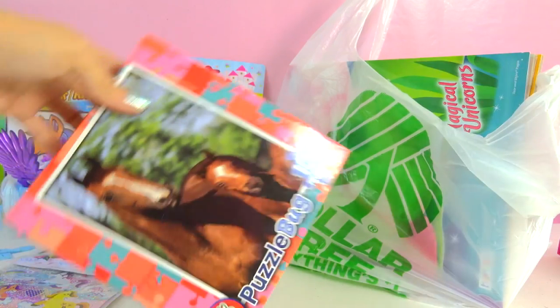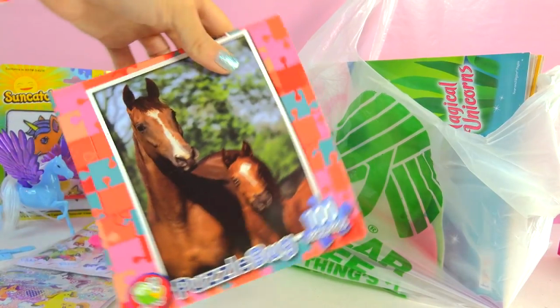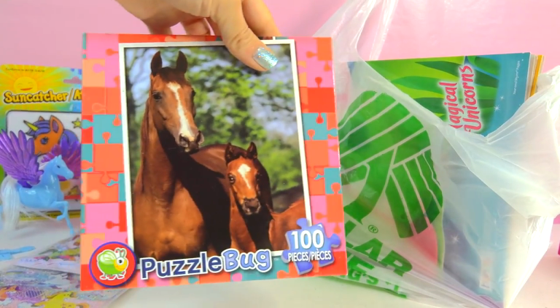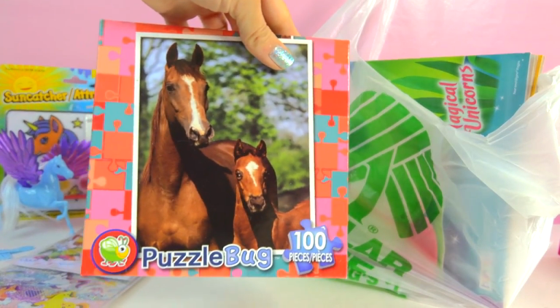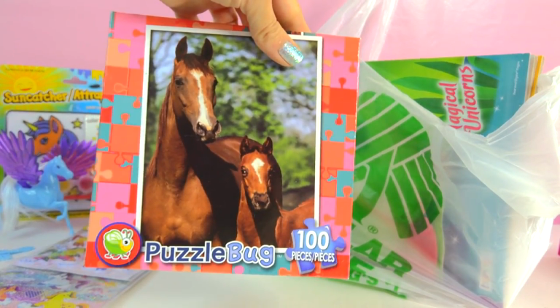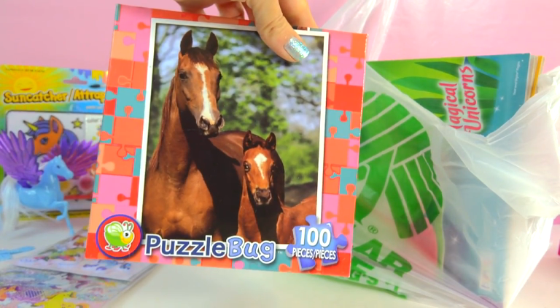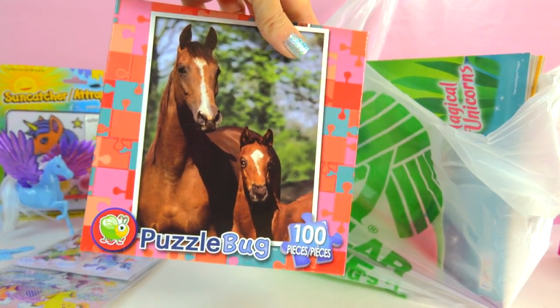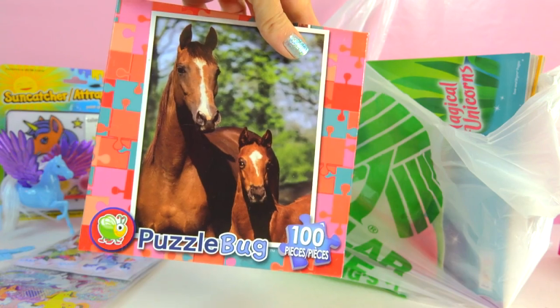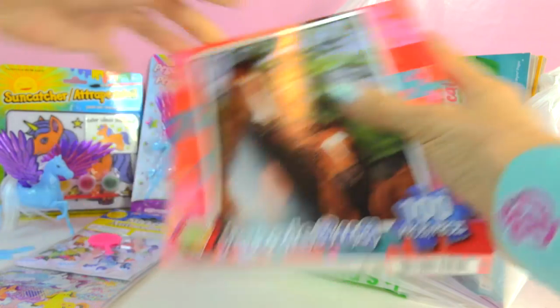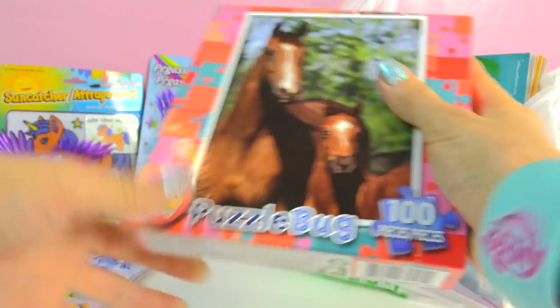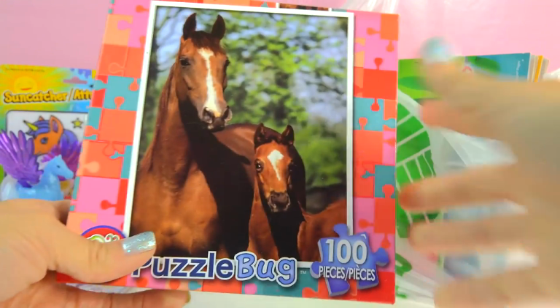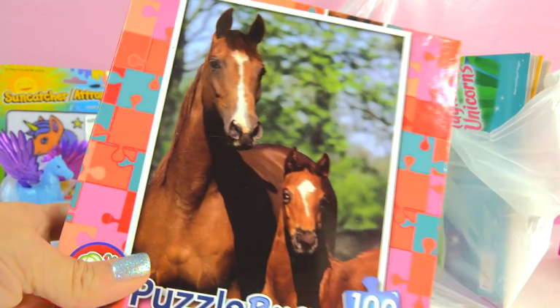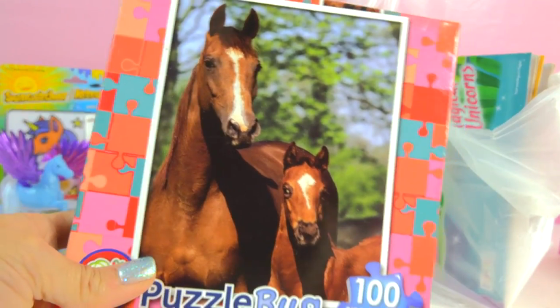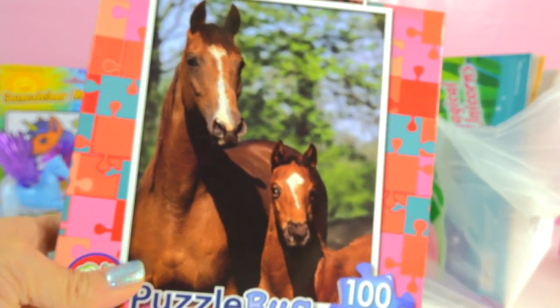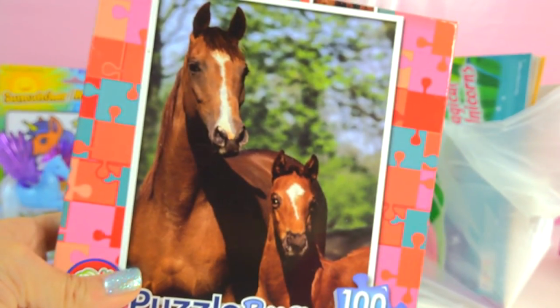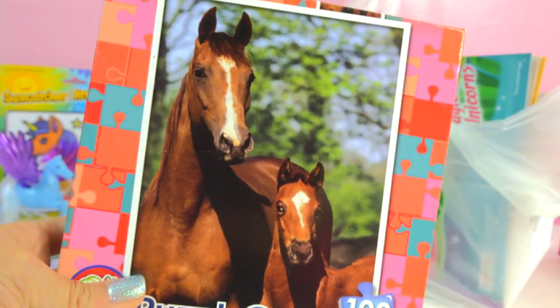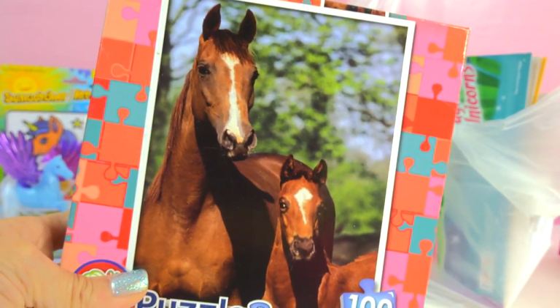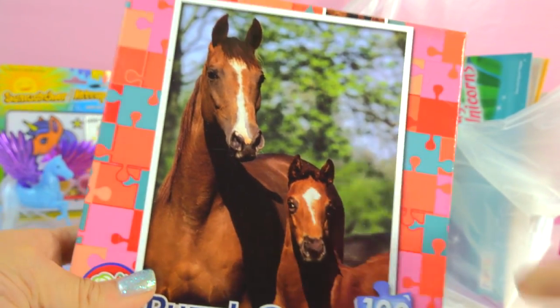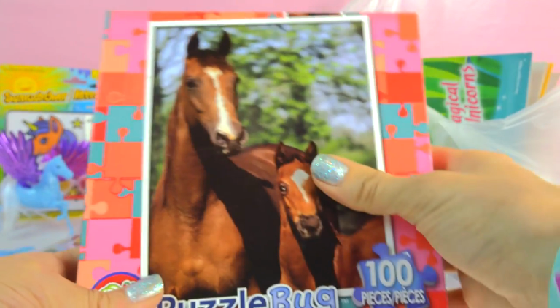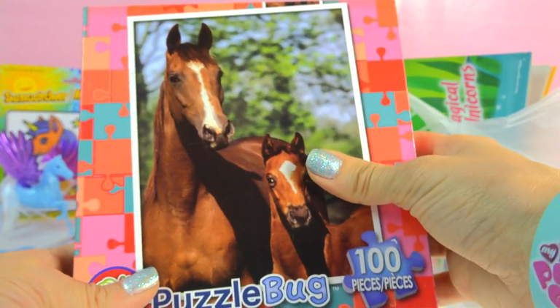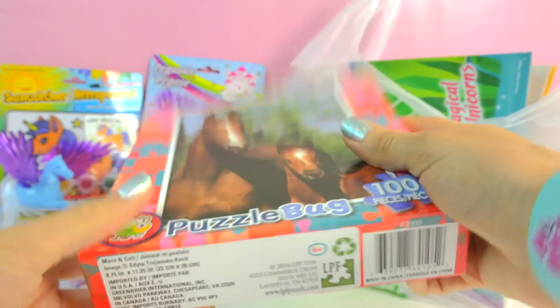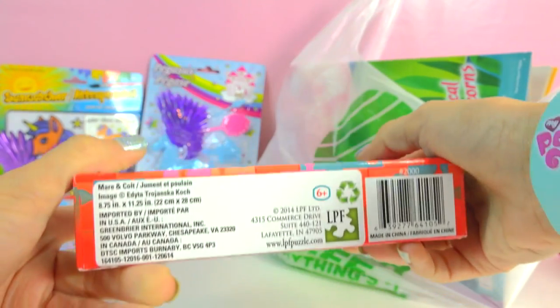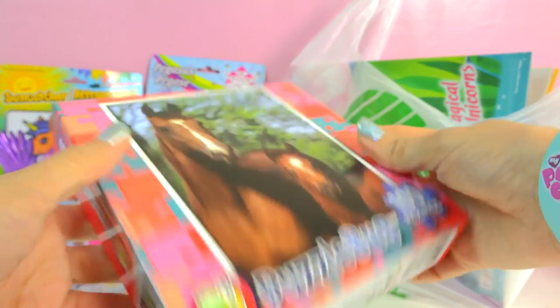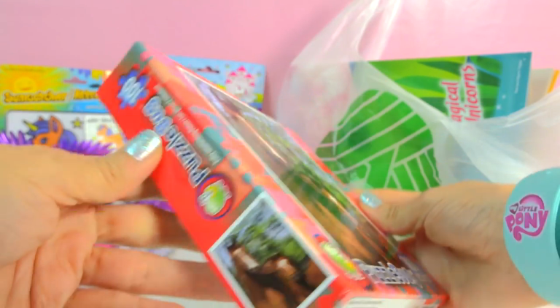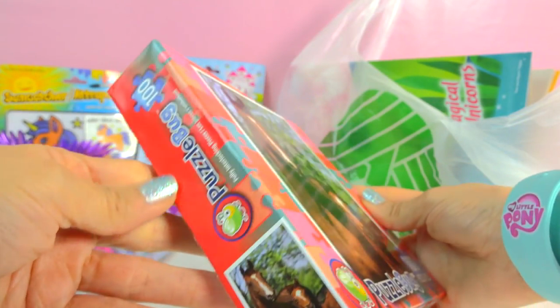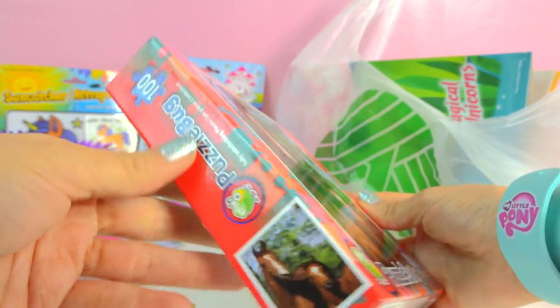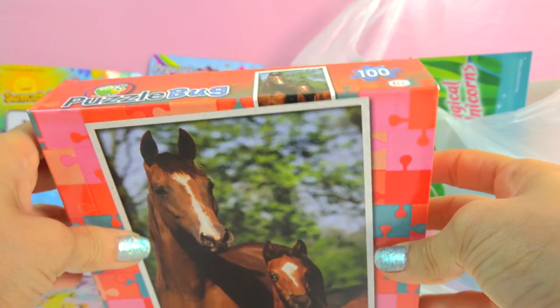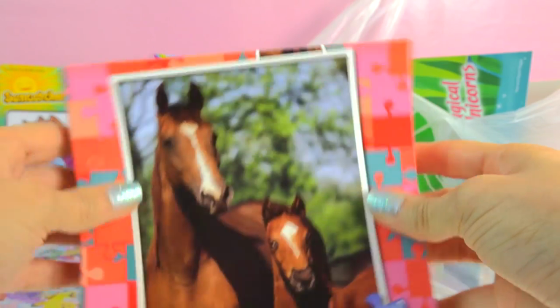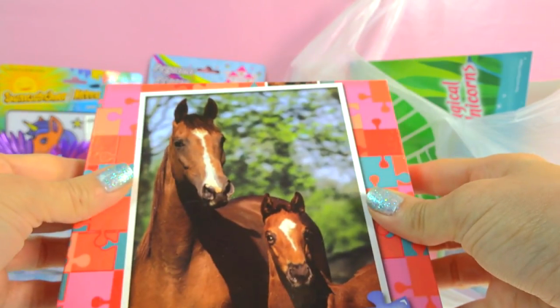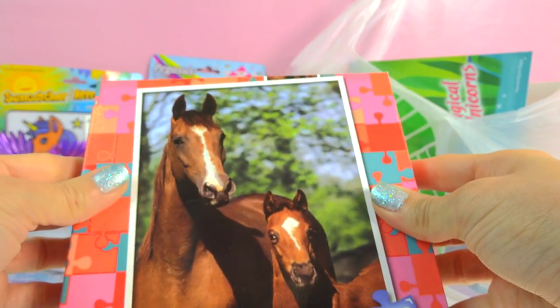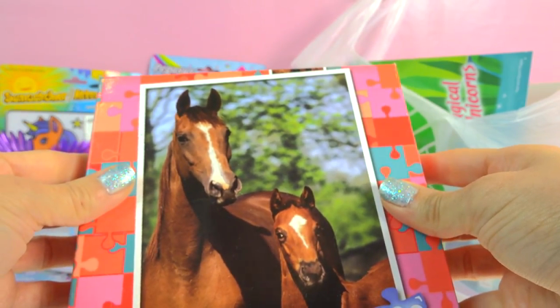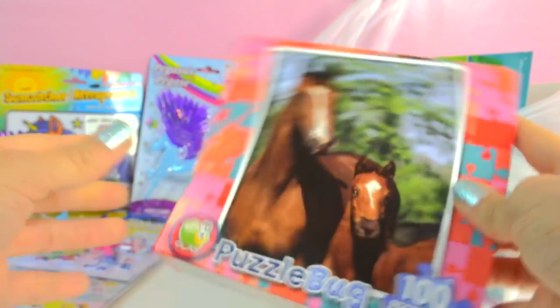Totally cute little horse puzzle. Aren't they so cute? This little mare and foal — I can't wait to put this puzzle together. They just look so super duper sweet.